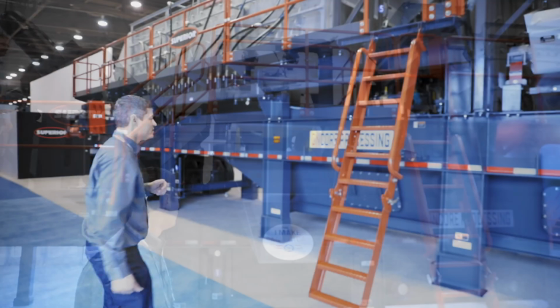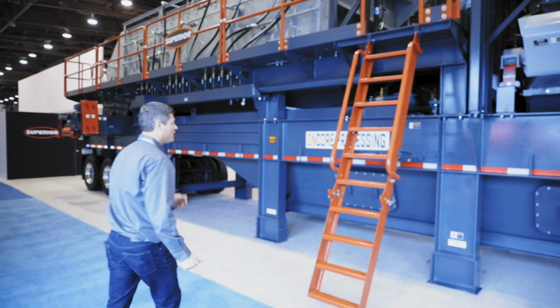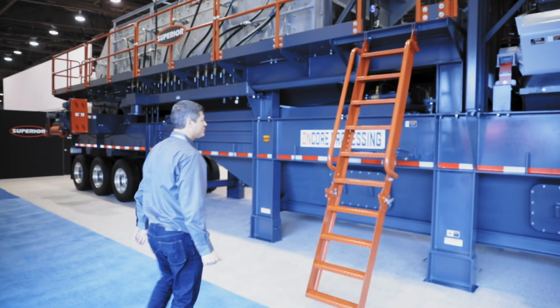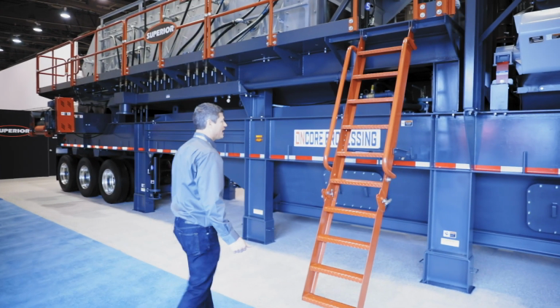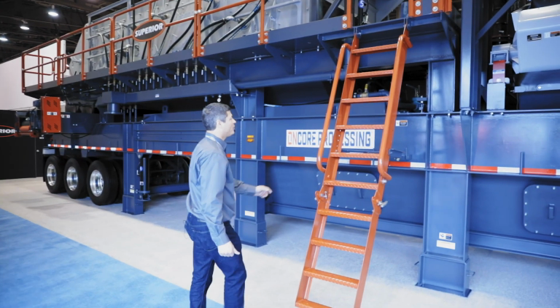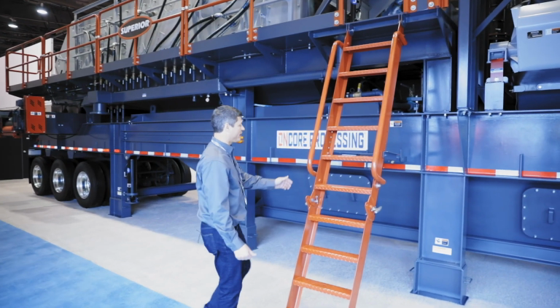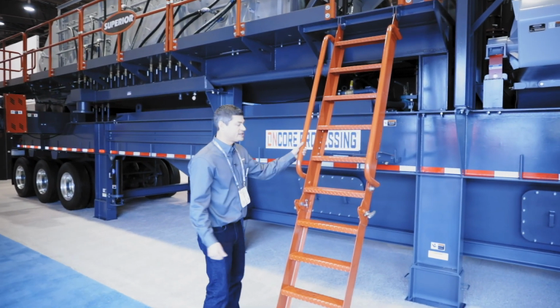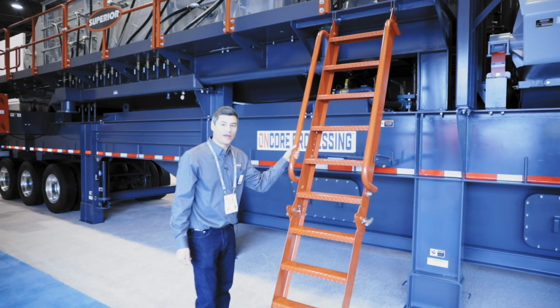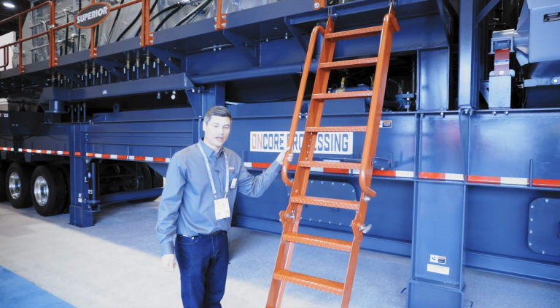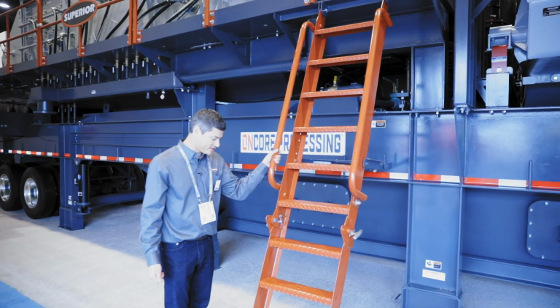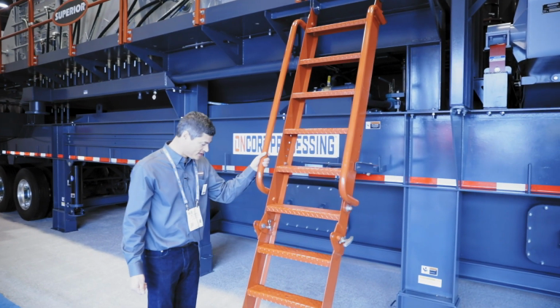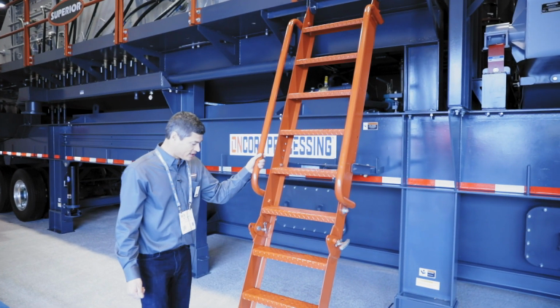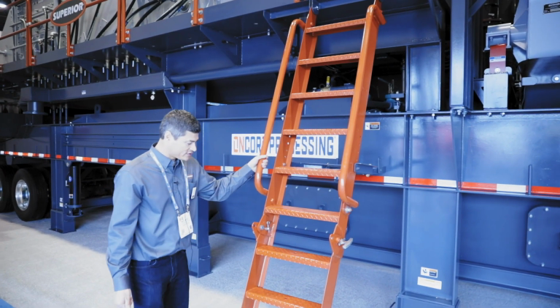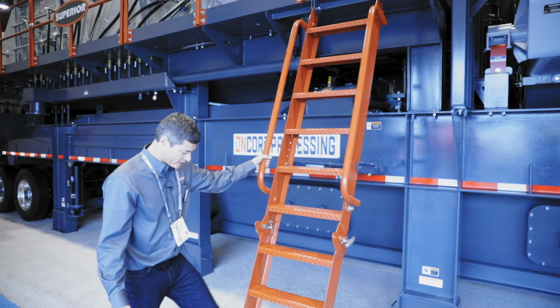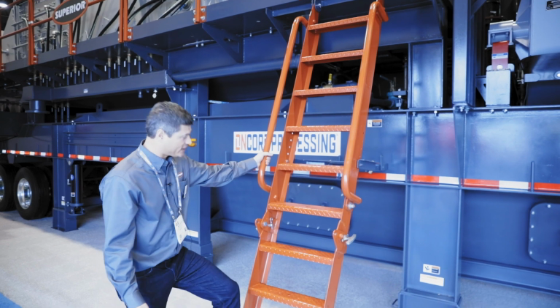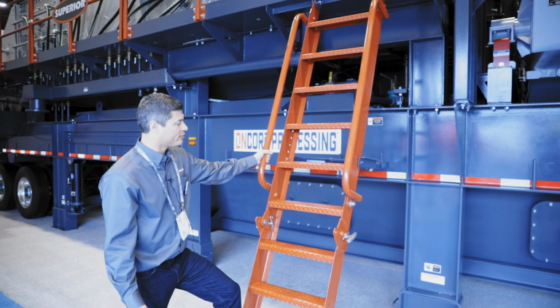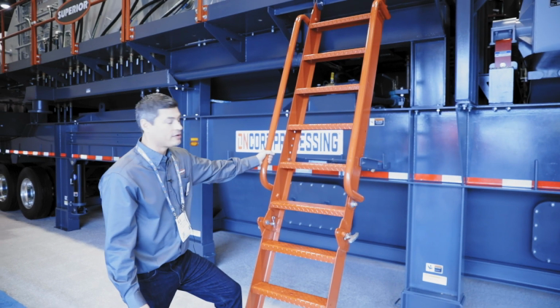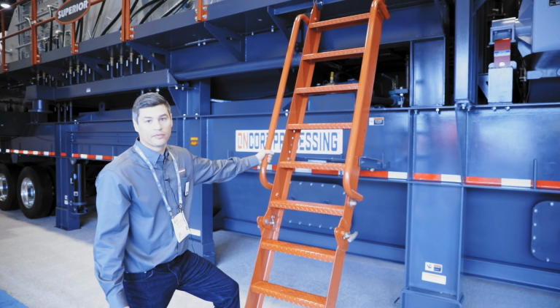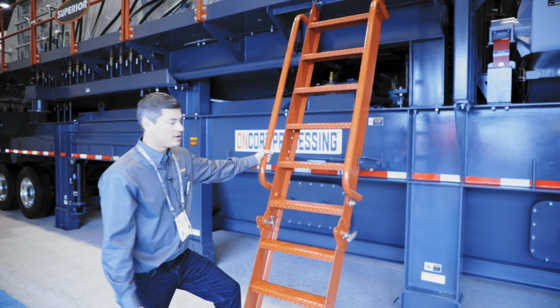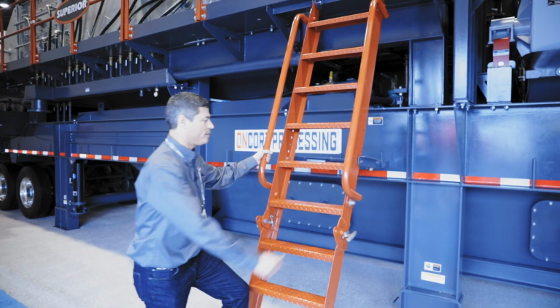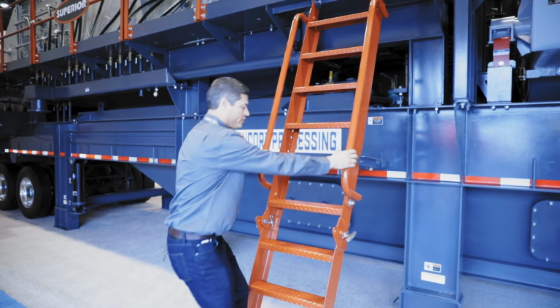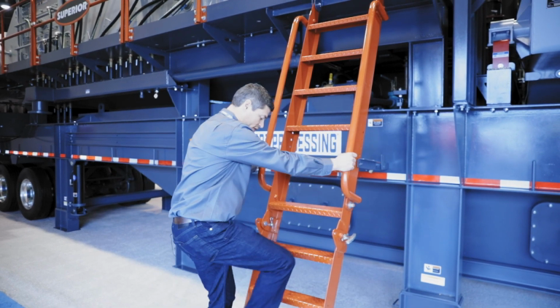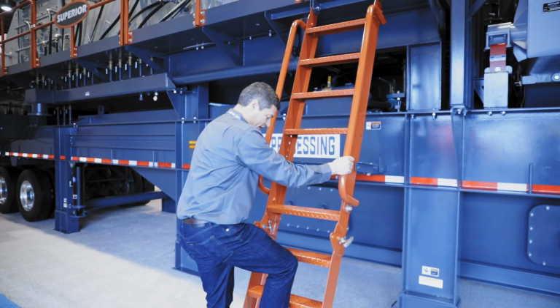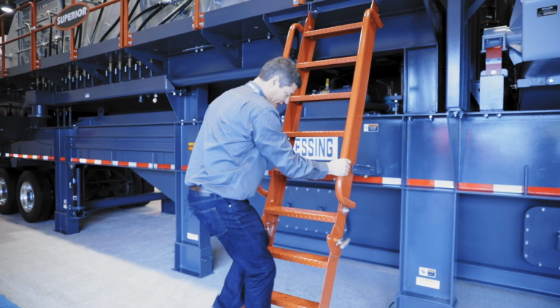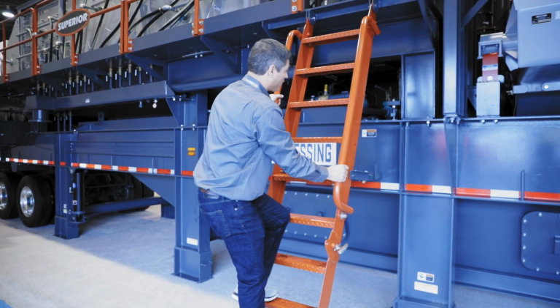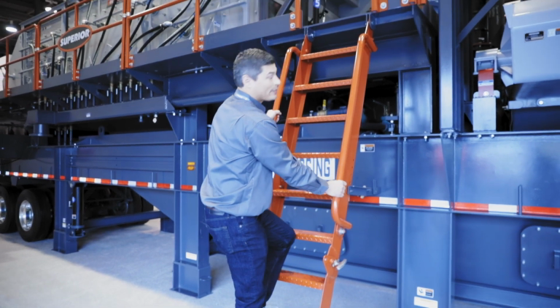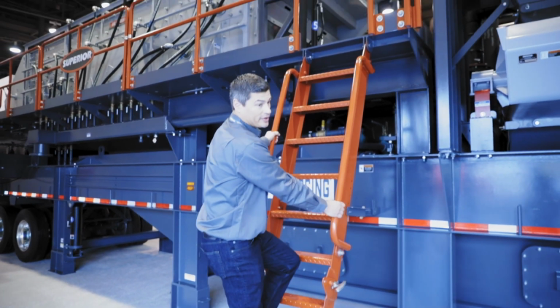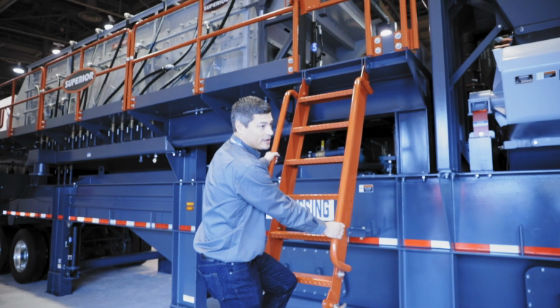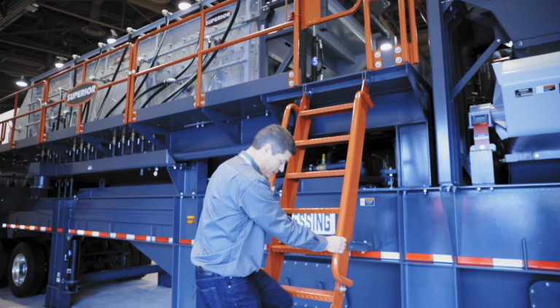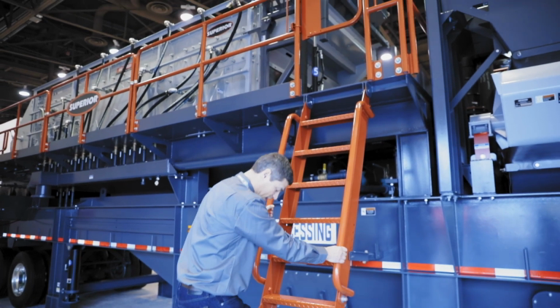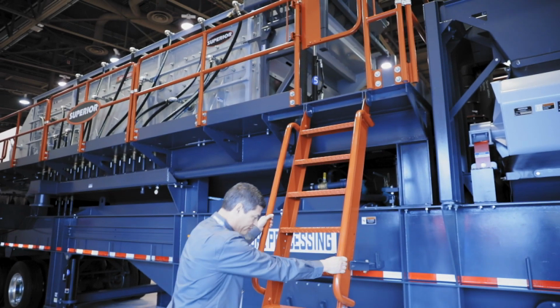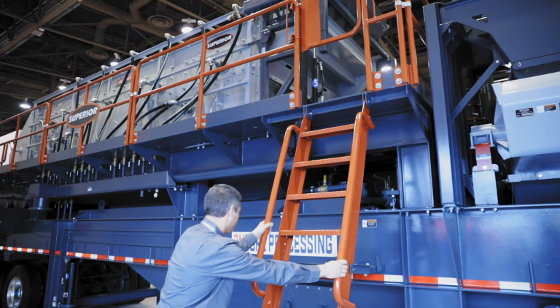Another feature on our portable plants is the steep angle stair access. It allows for safe three points of contact at all times when climbing and getting on and off the plant.